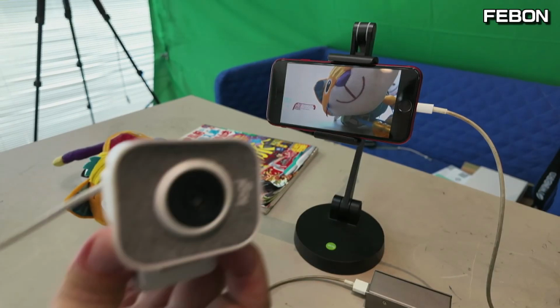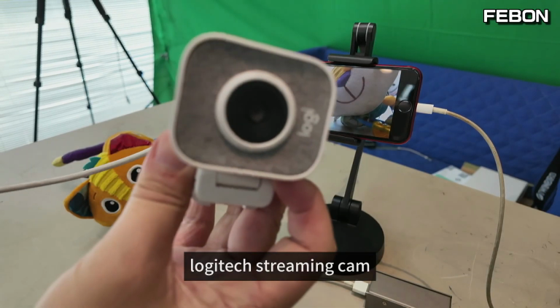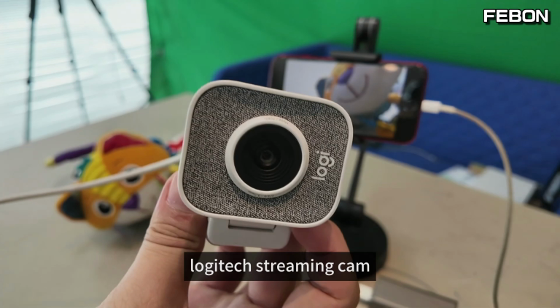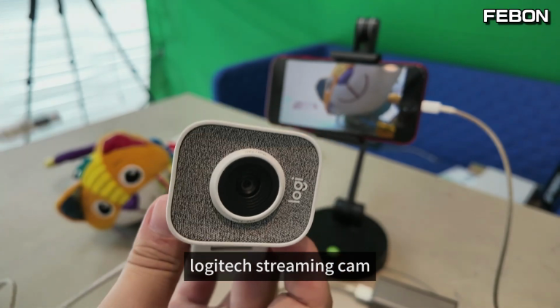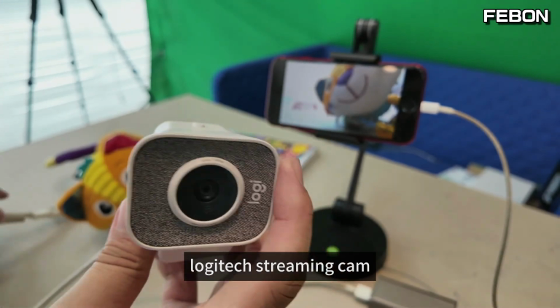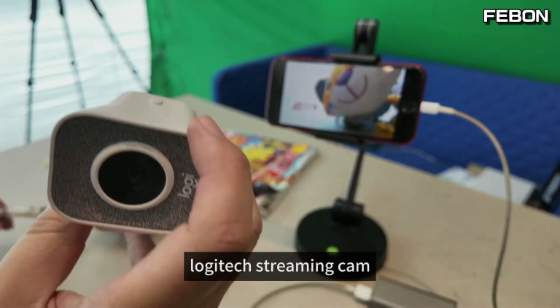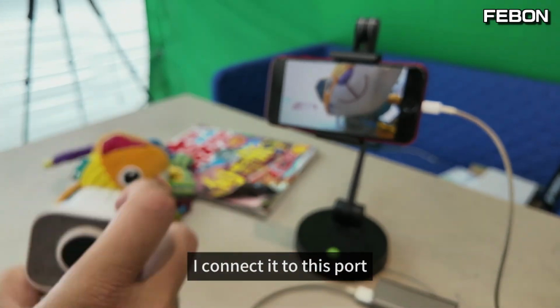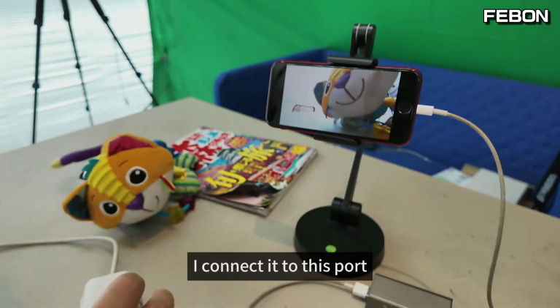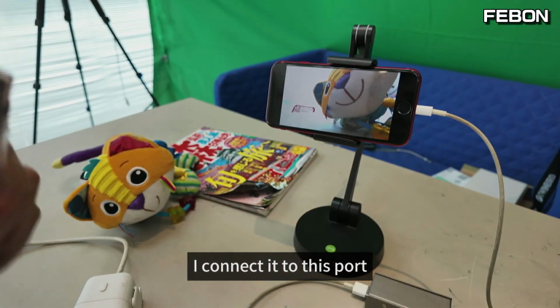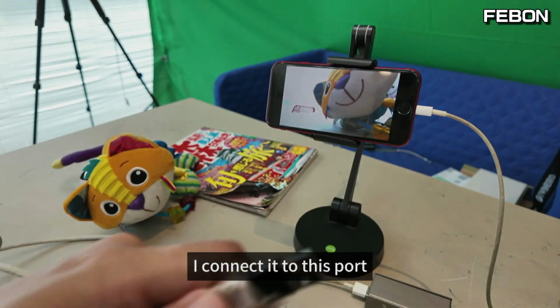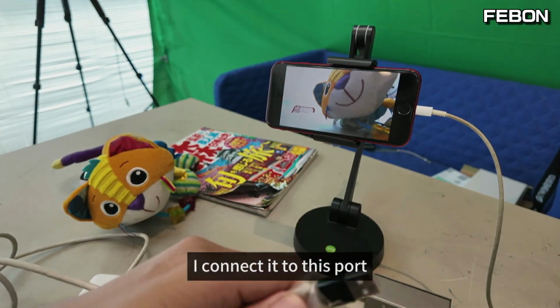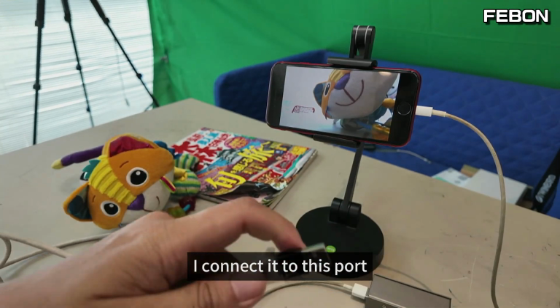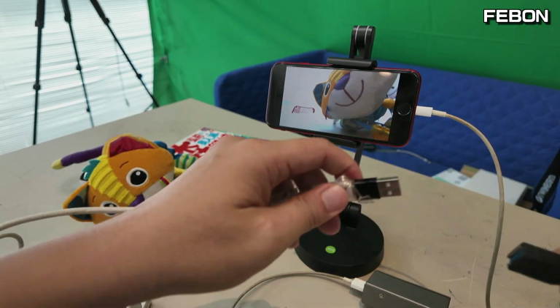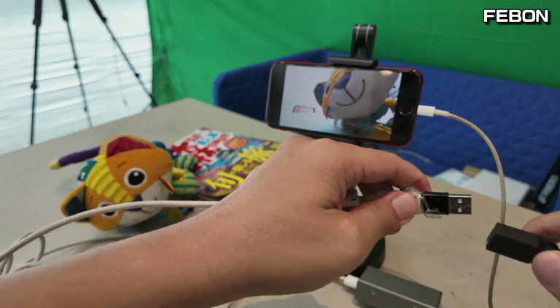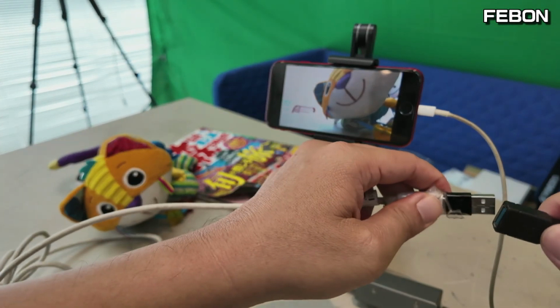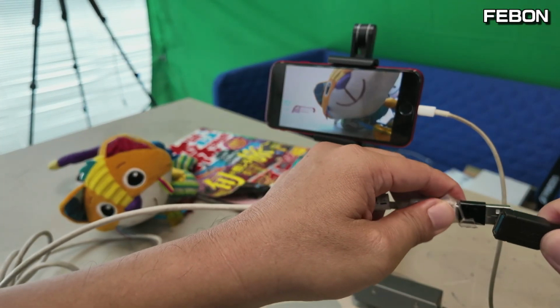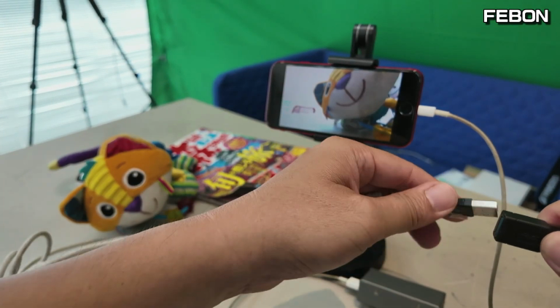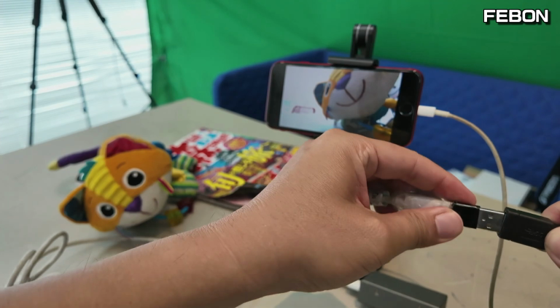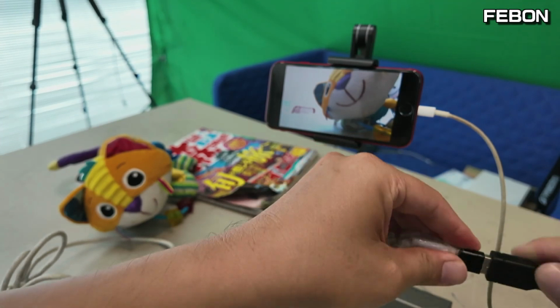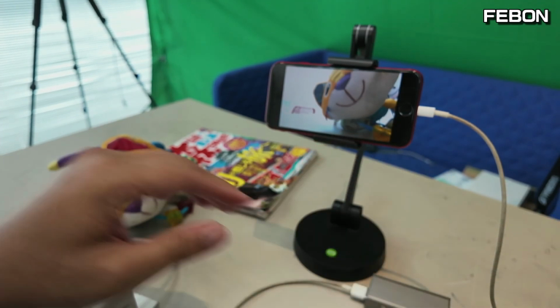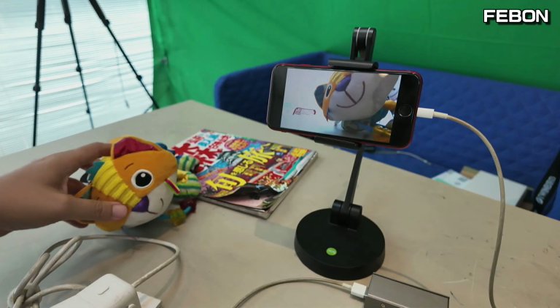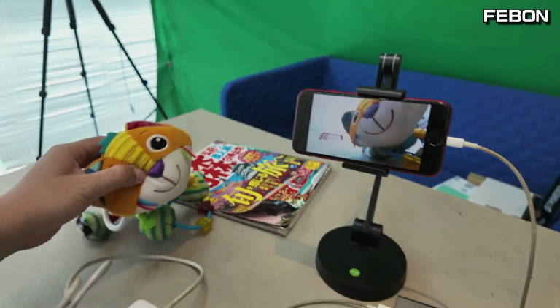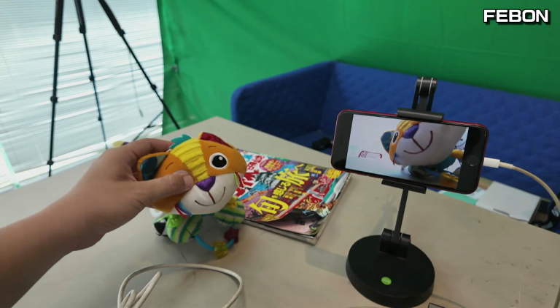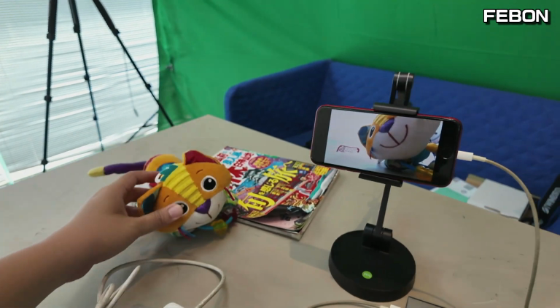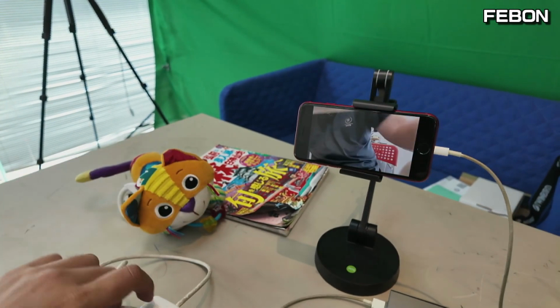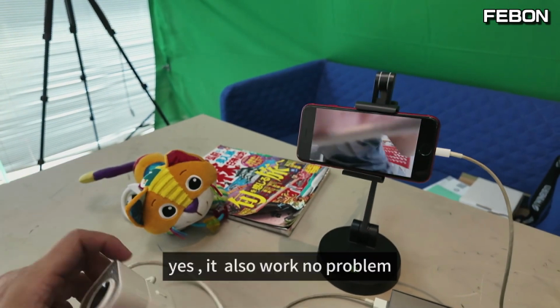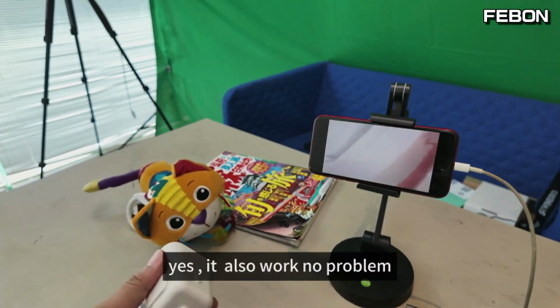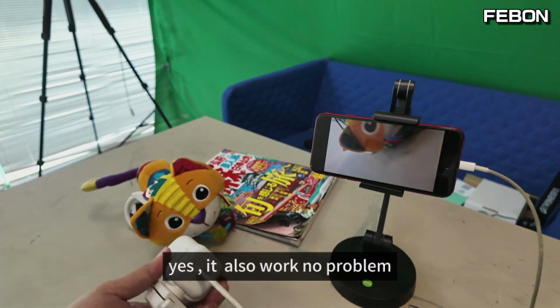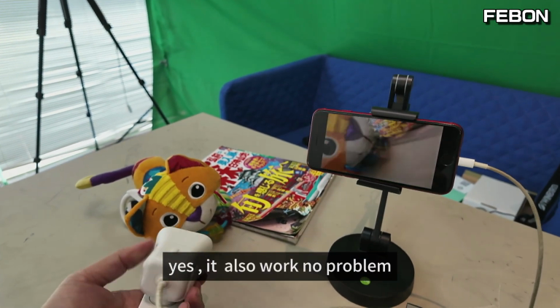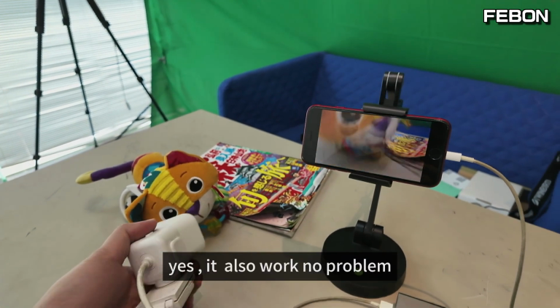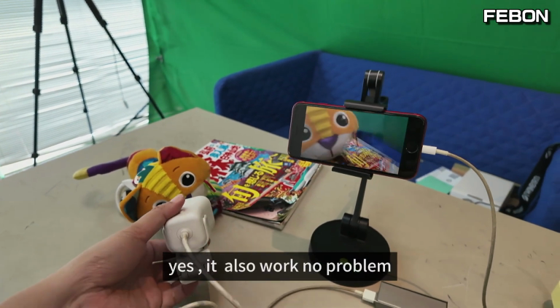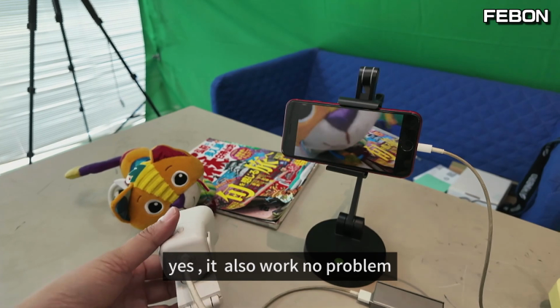Logitech streaming cam — I connect to this port. Yes, it also works. No problem.